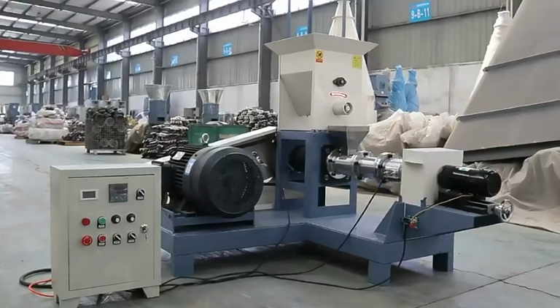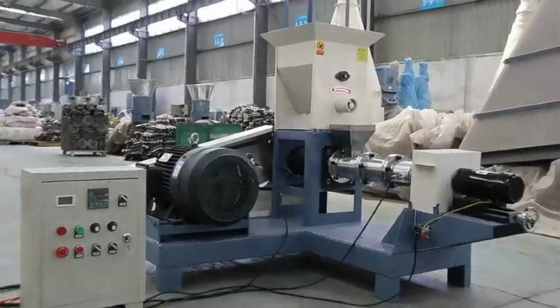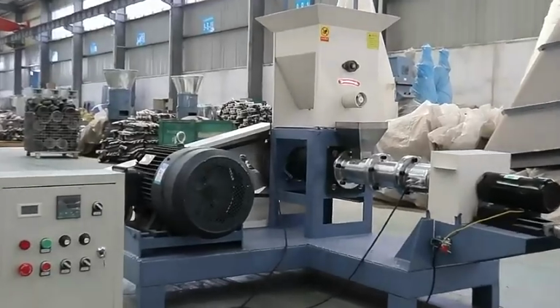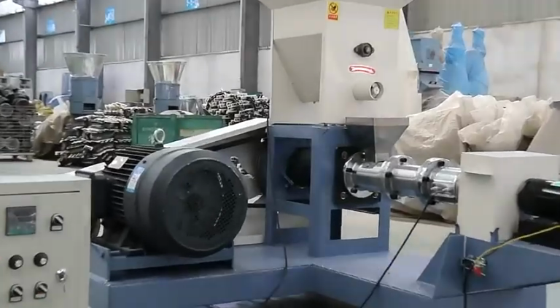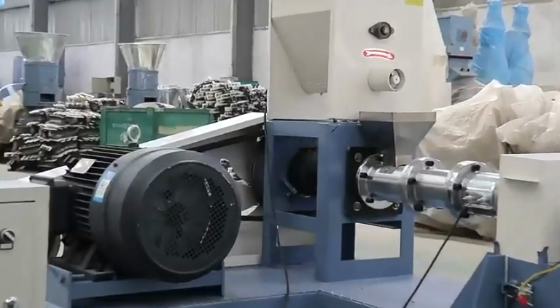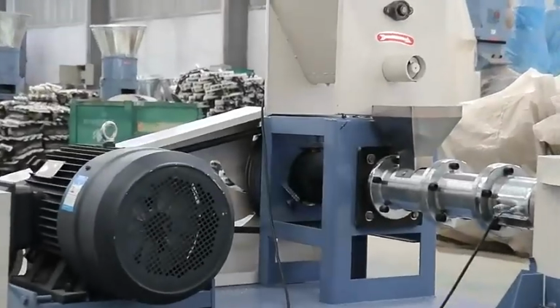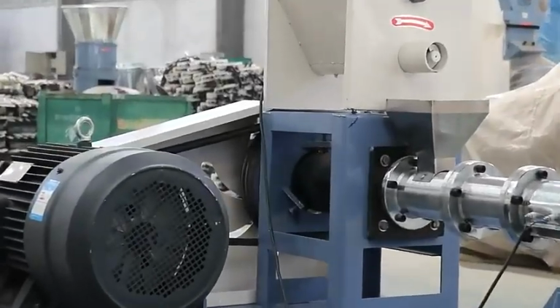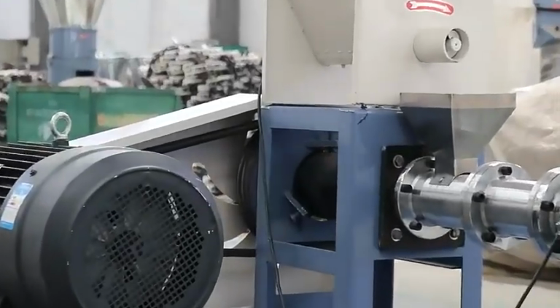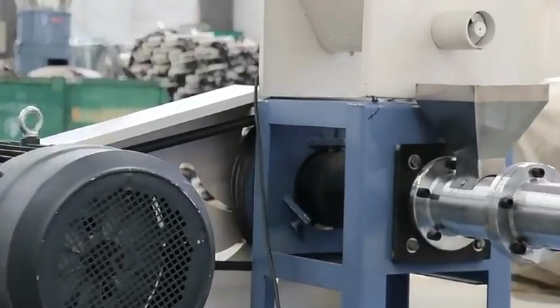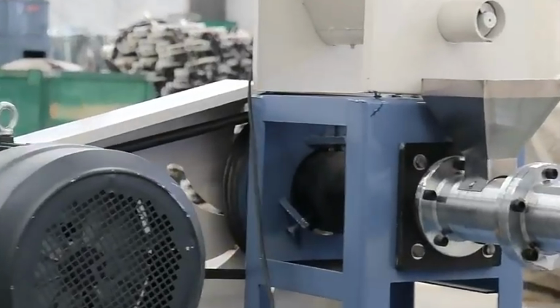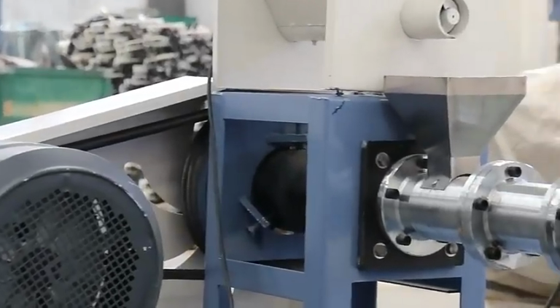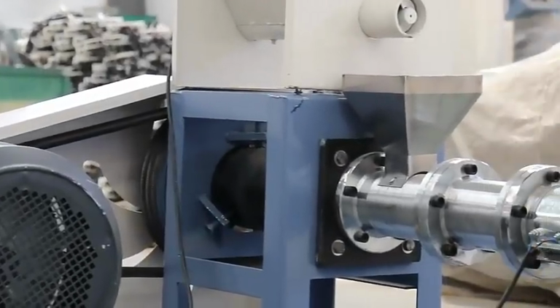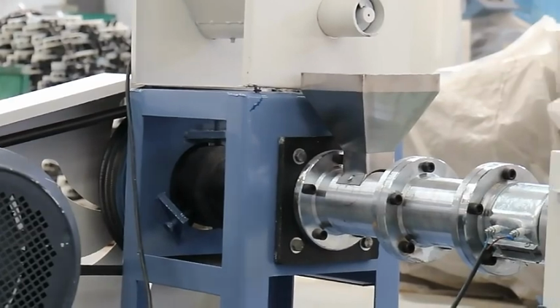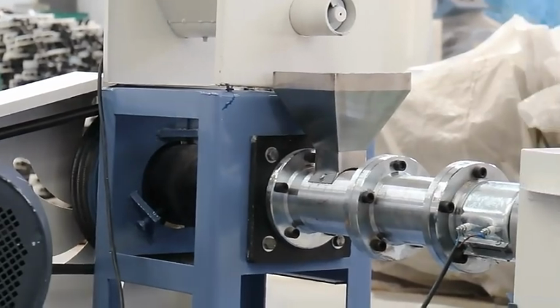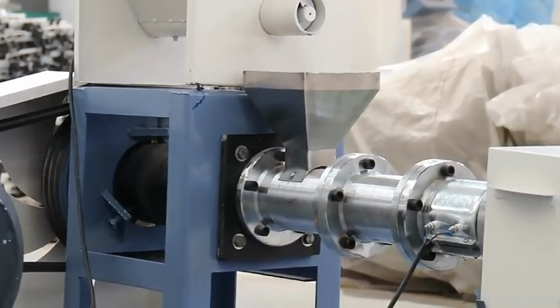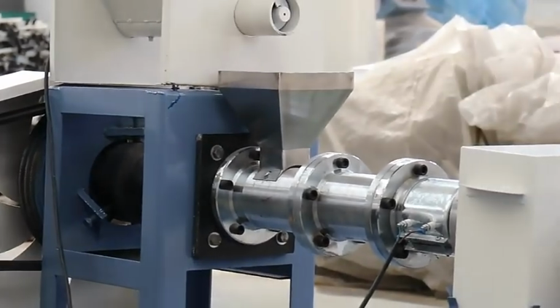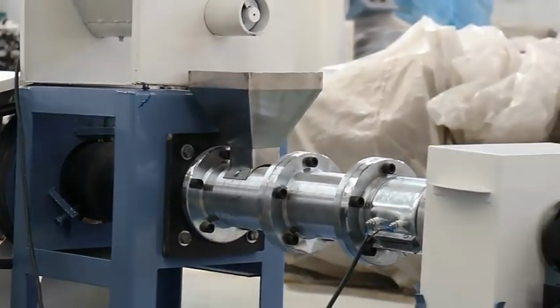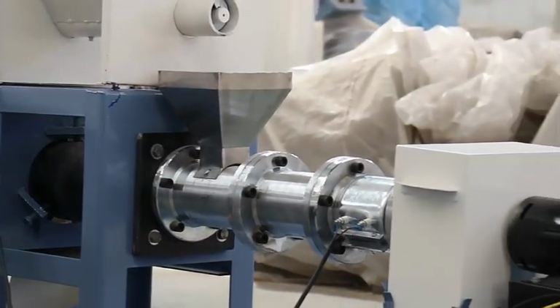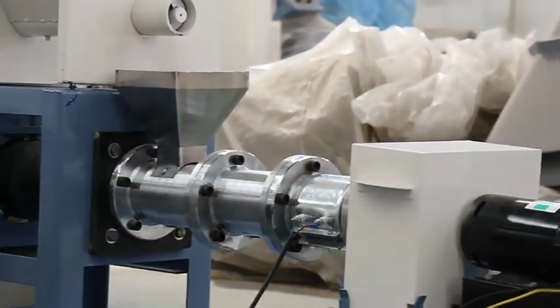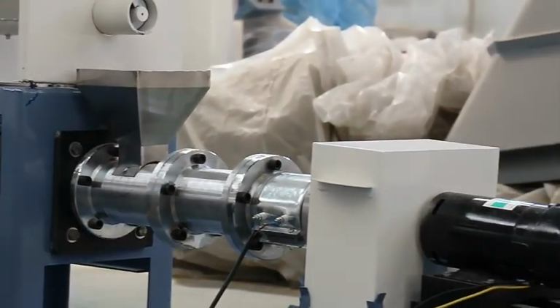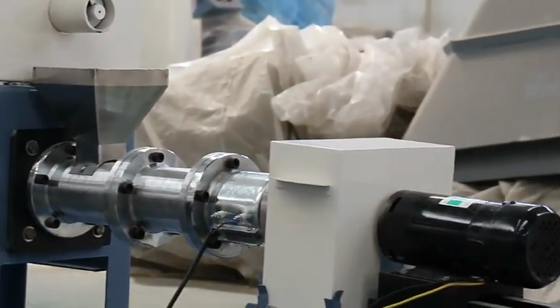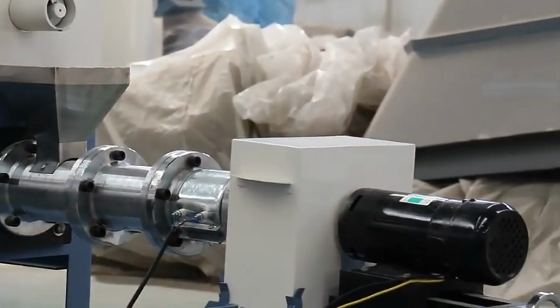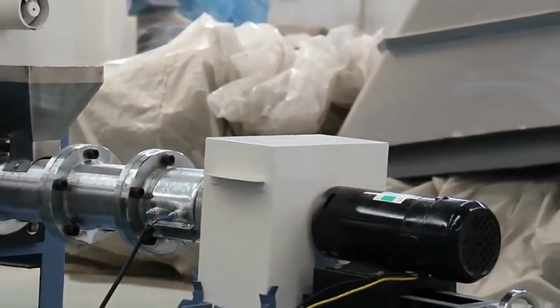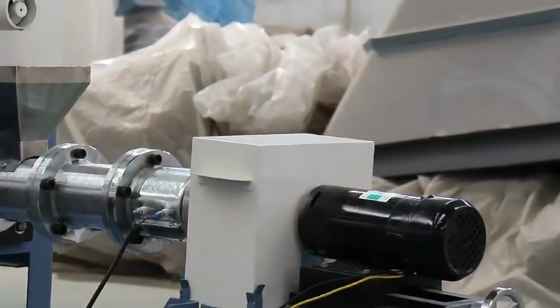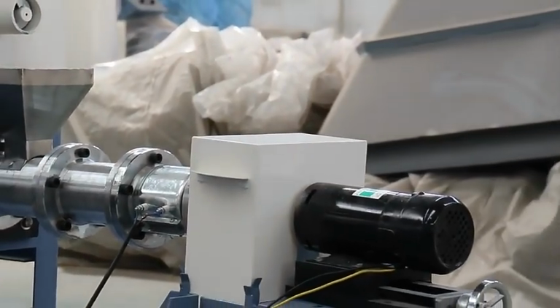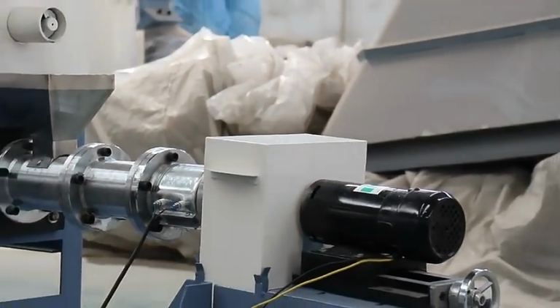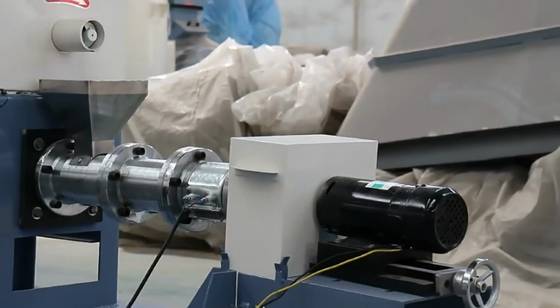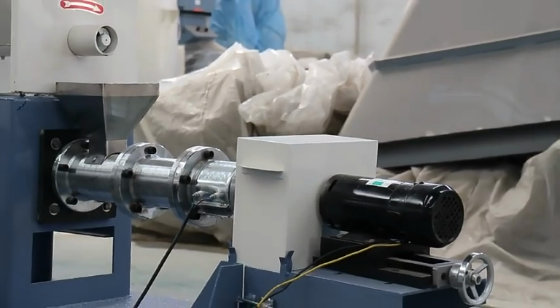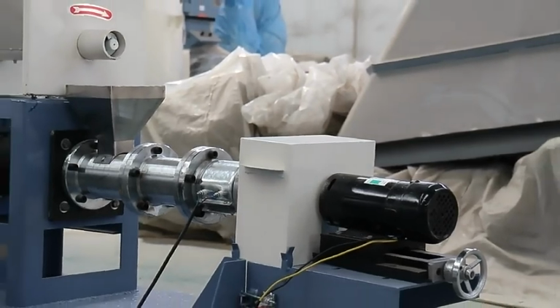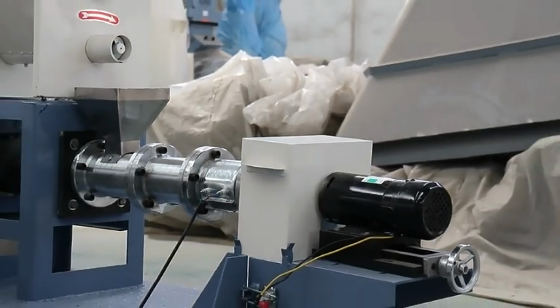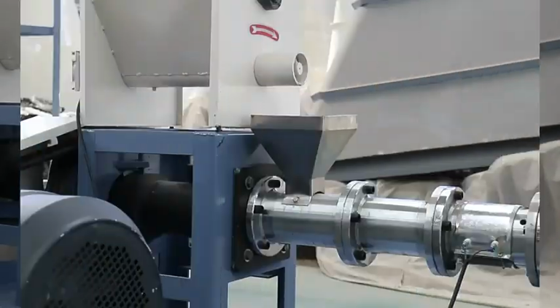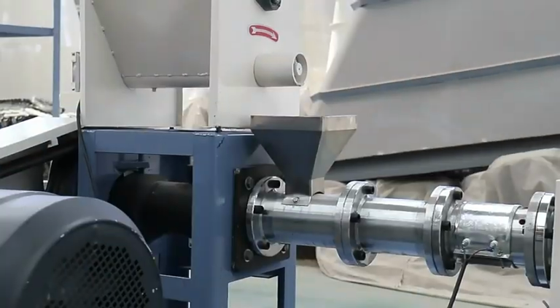The pet food puffing machine uses corn, soybean cake, animal scraps, etc. as raw materials. It can be extruded directly into the machine to produce different particles.